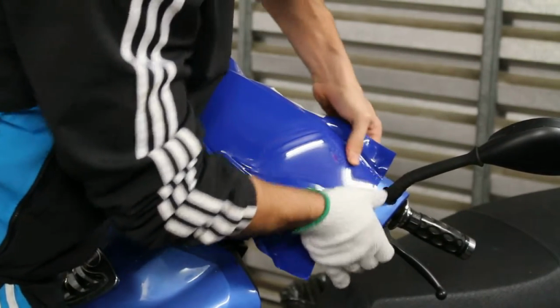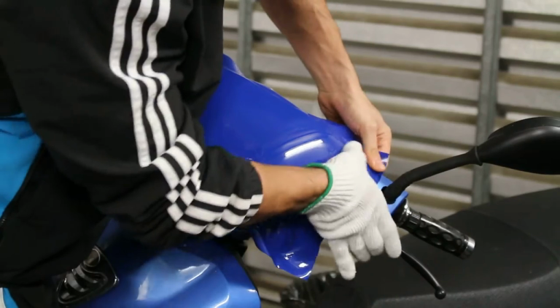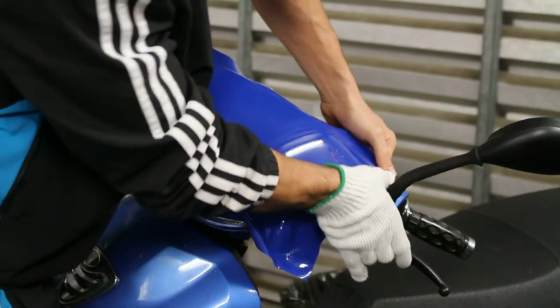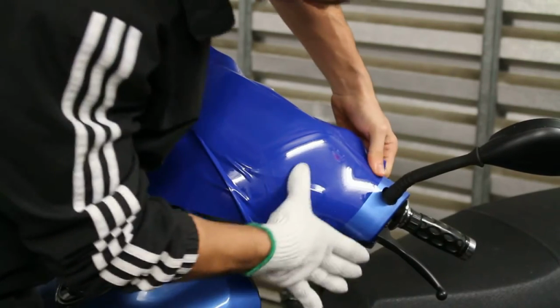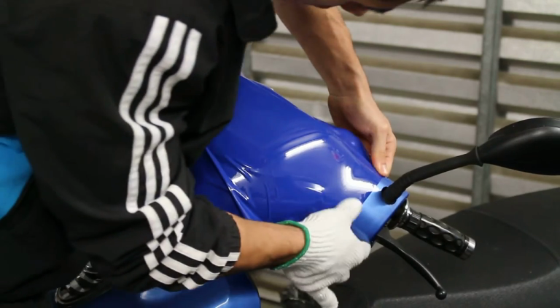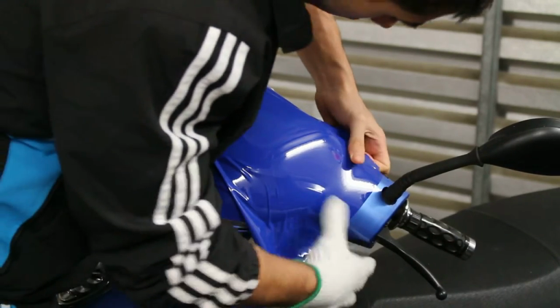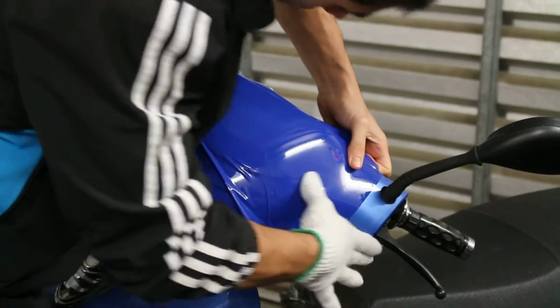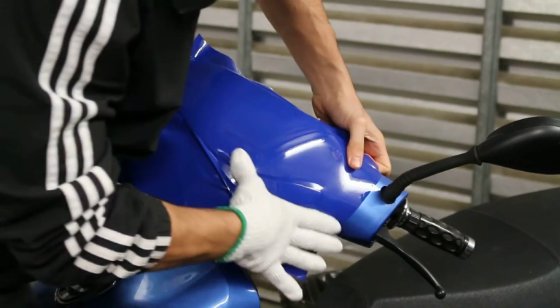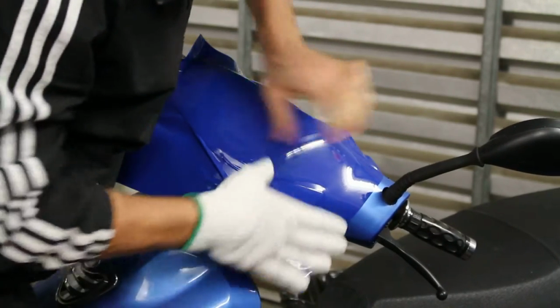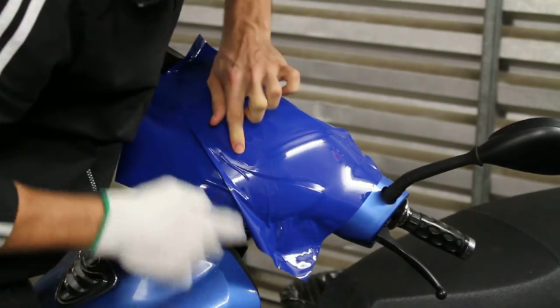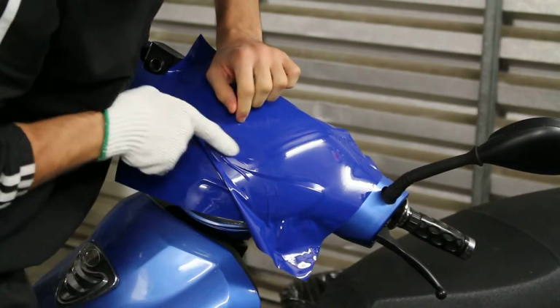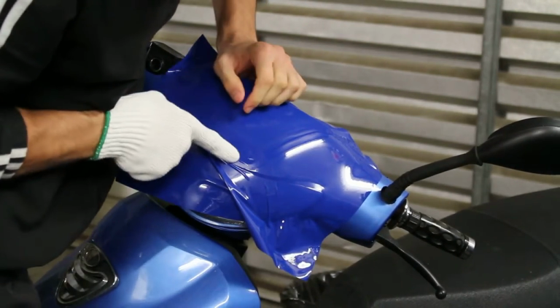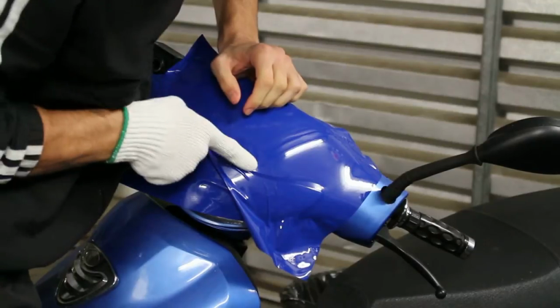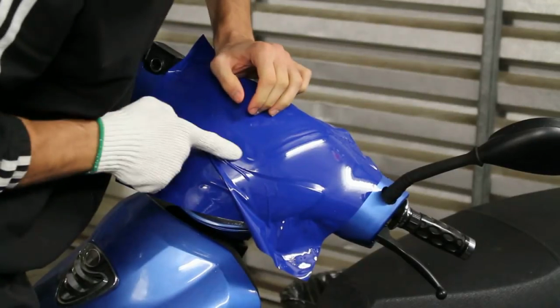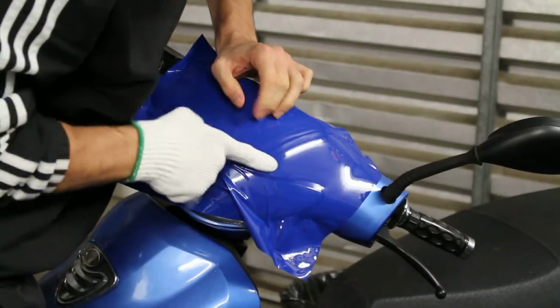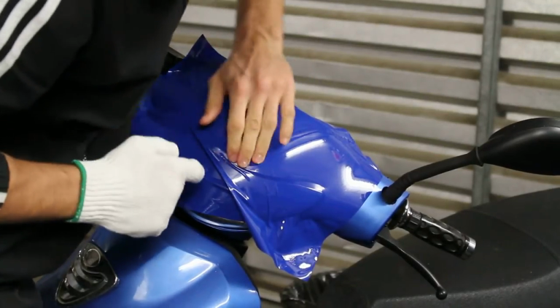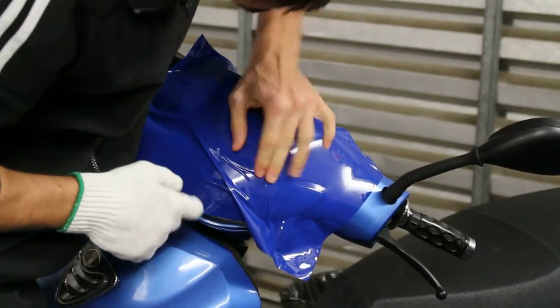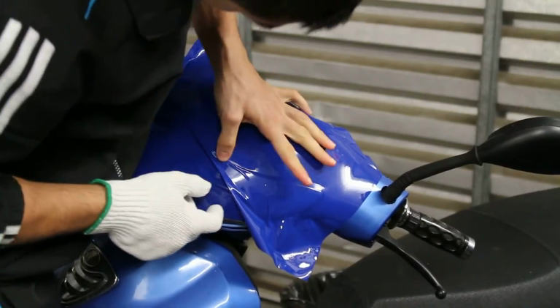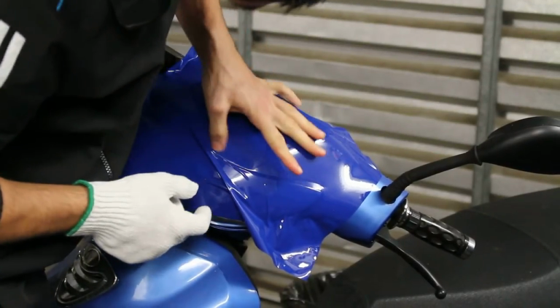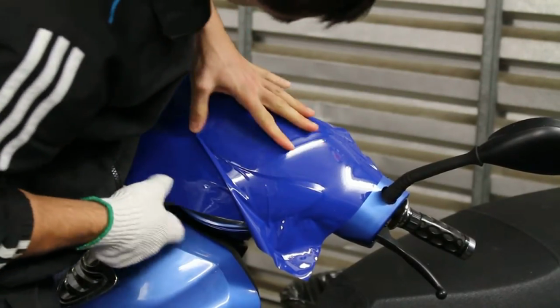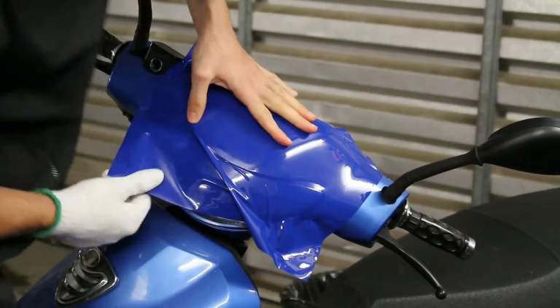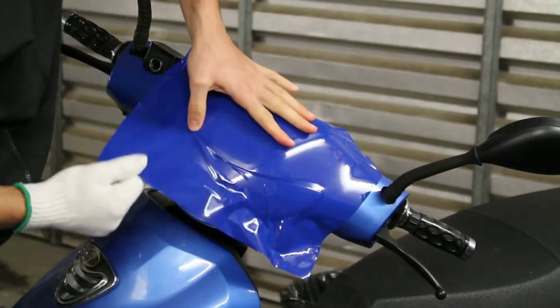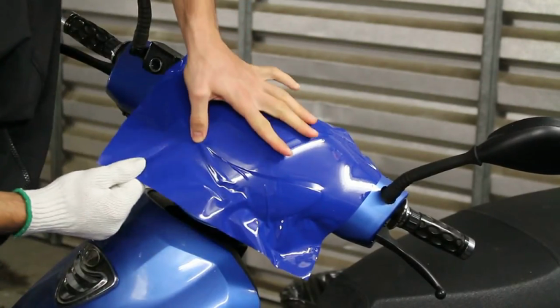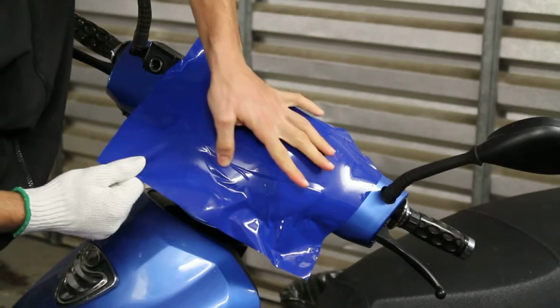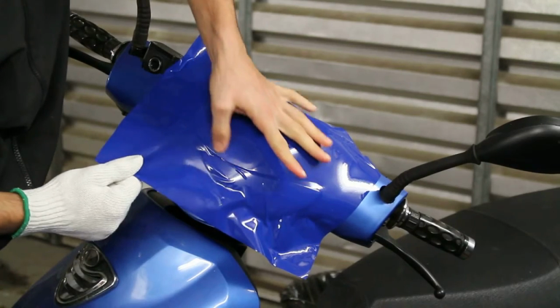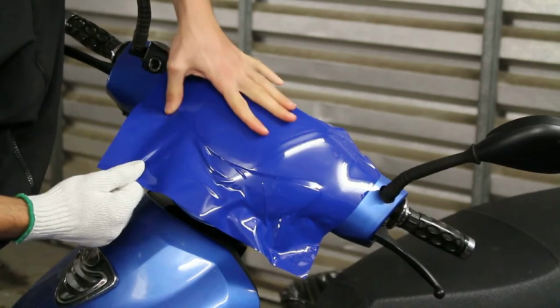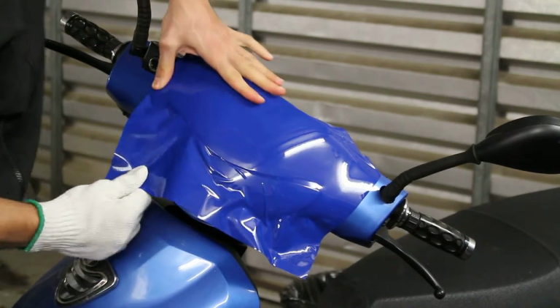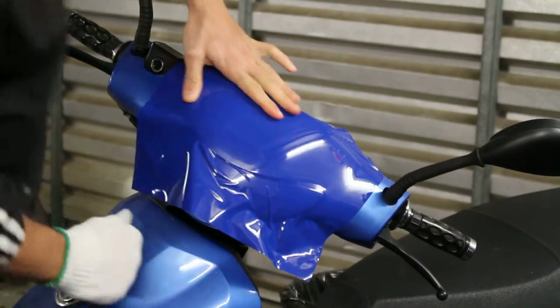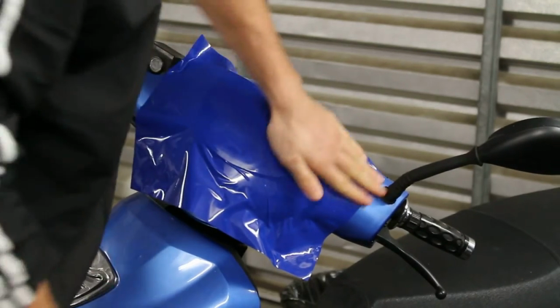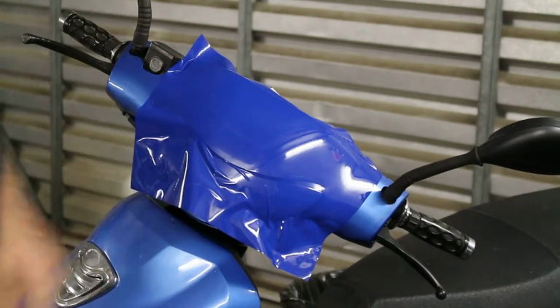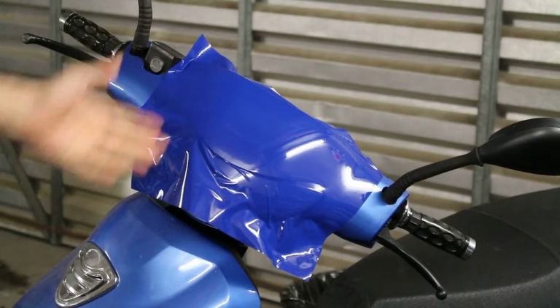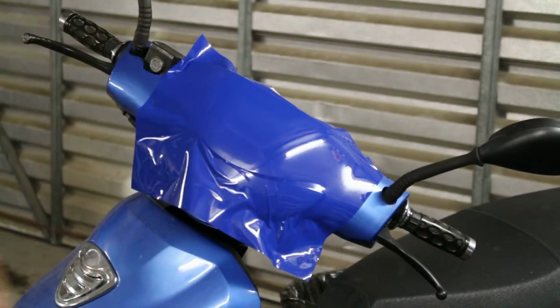Bubble came right out — you can hear it. Another bubble here, right out. It has the feature that allows for air release. The application is complete.